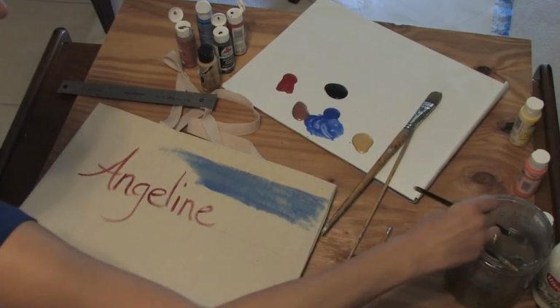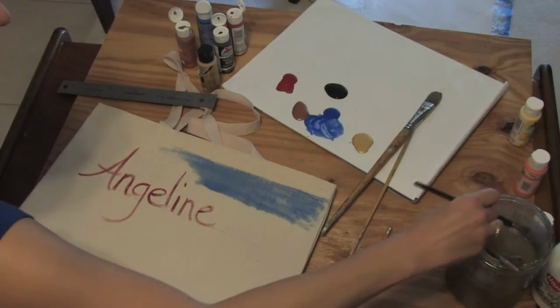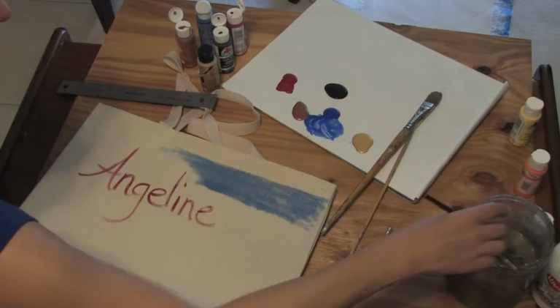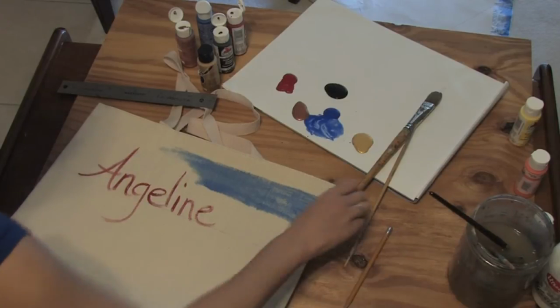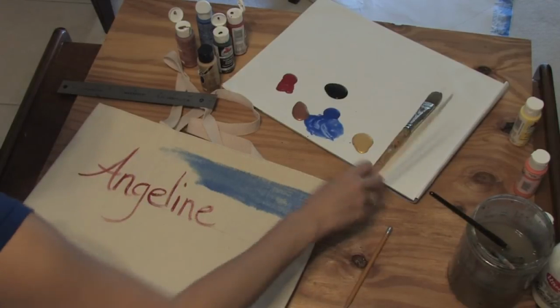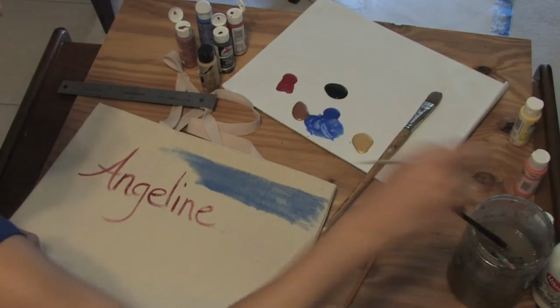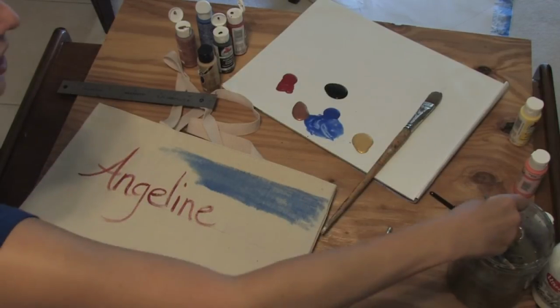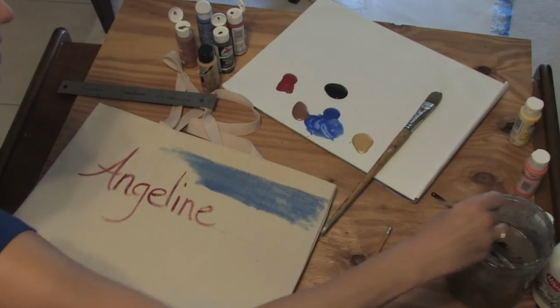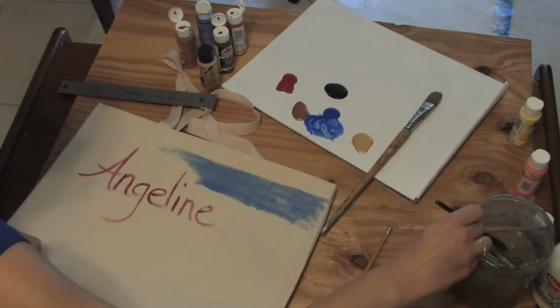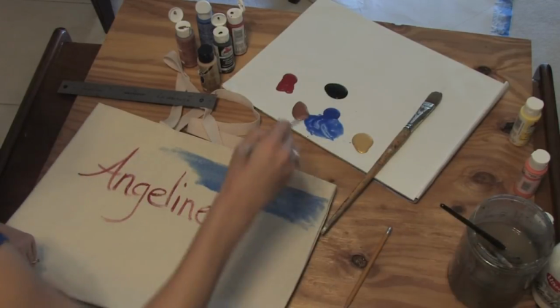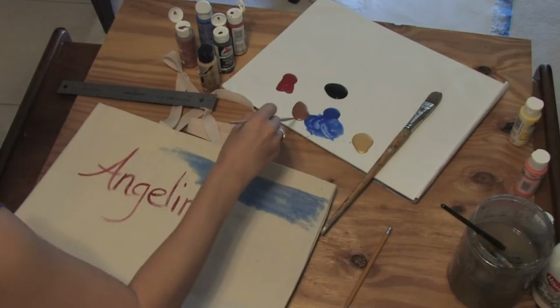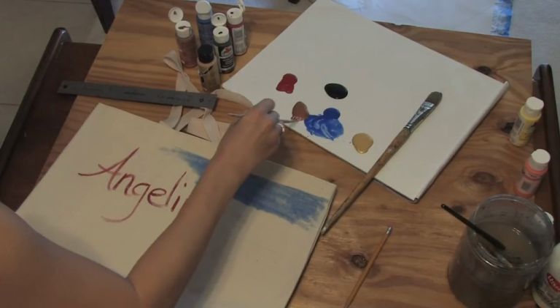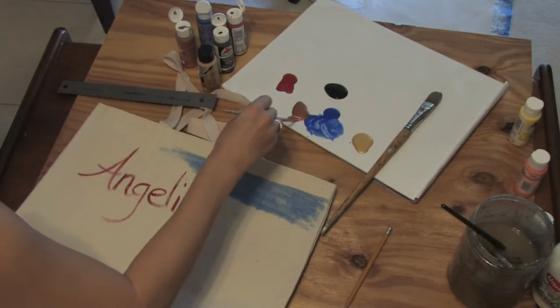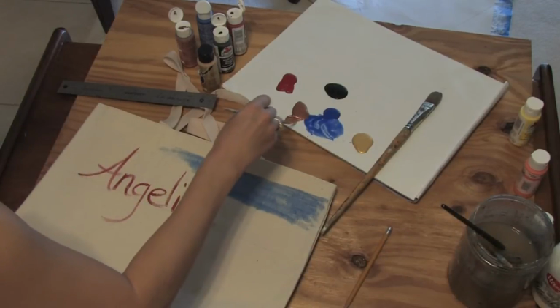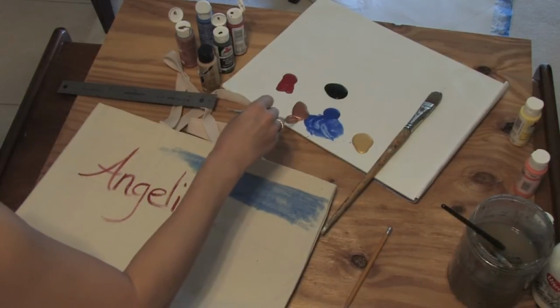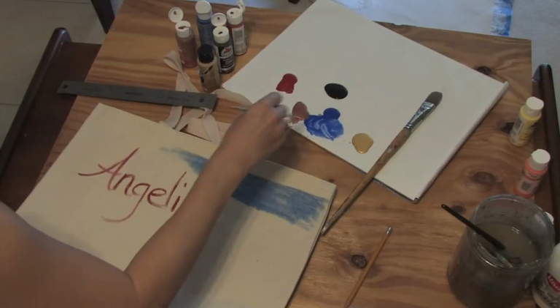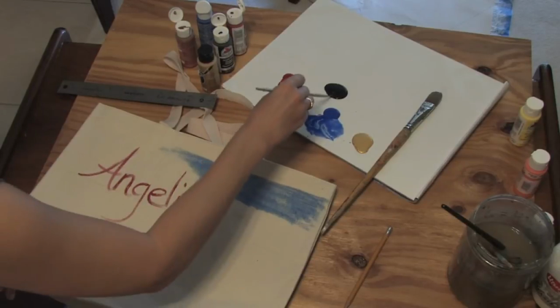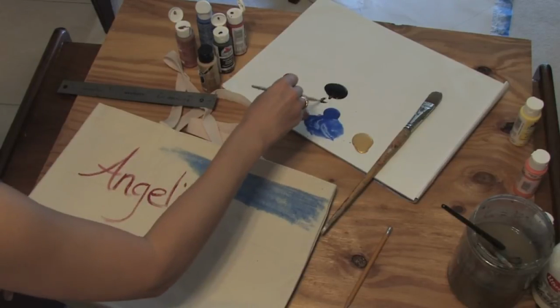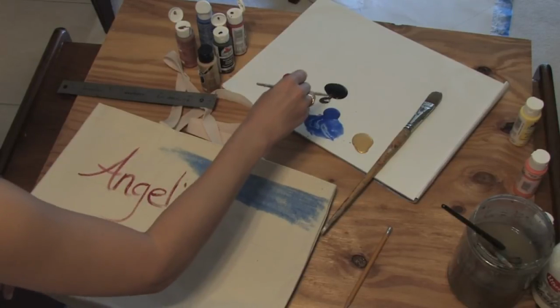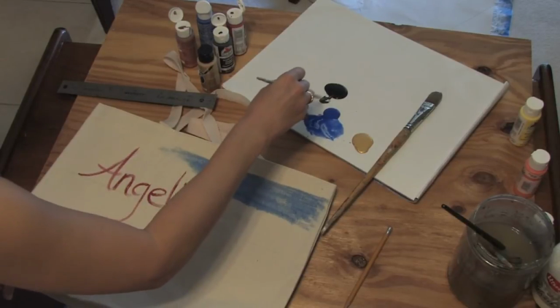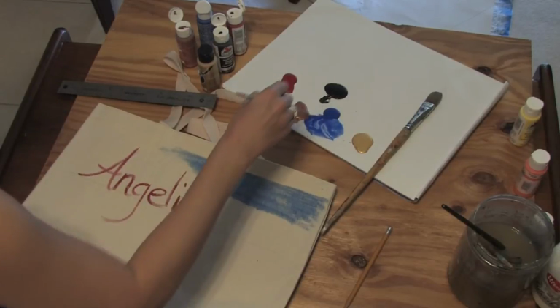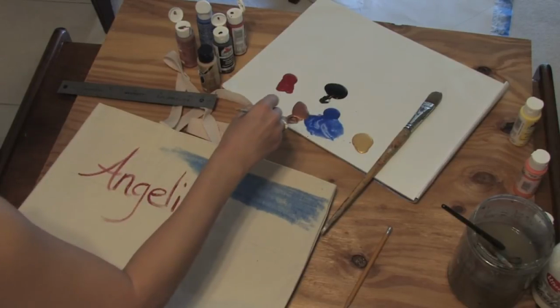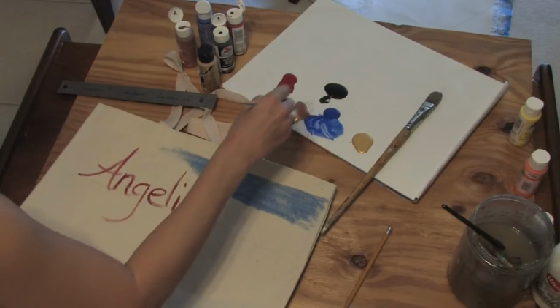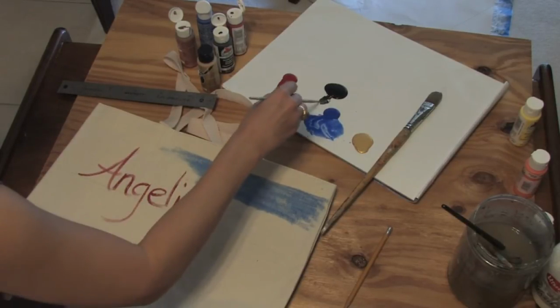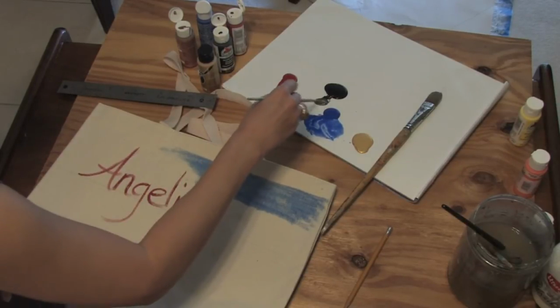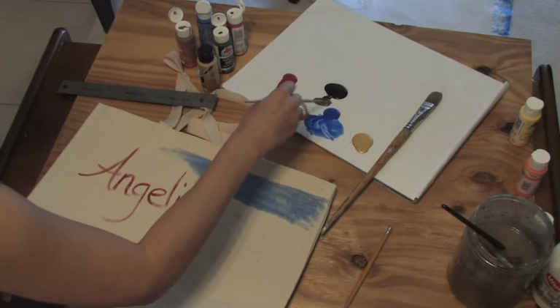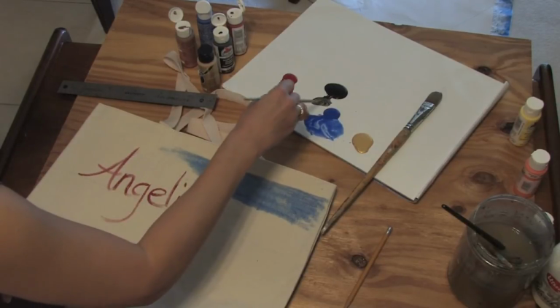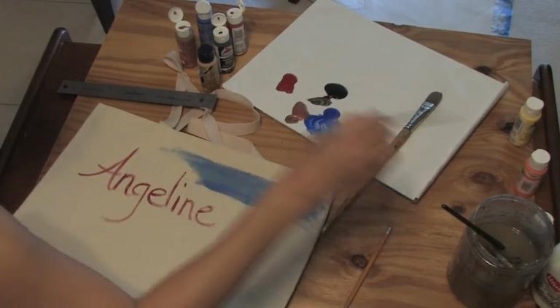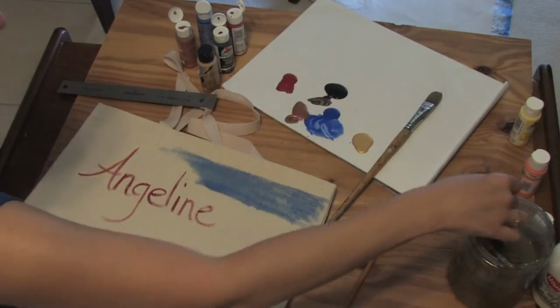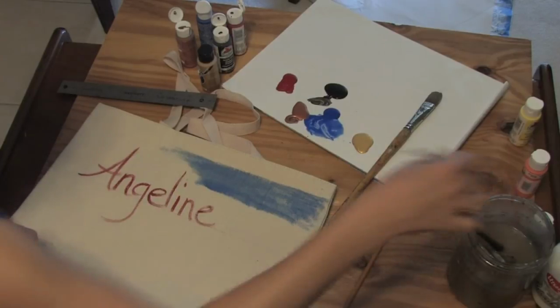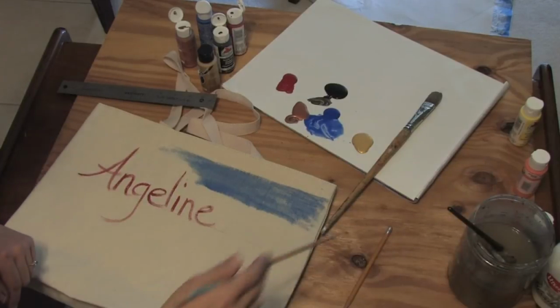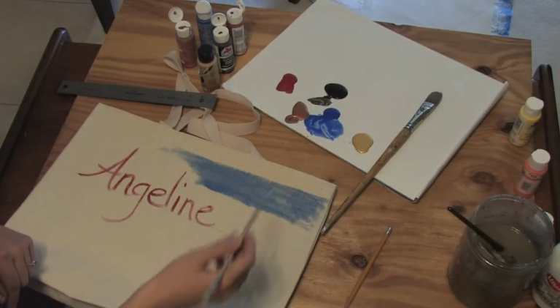Let me see if I can get in a palm tree just because I think they're fun. You can mix these colors. I'm very surprised and very happy with how well they mix.